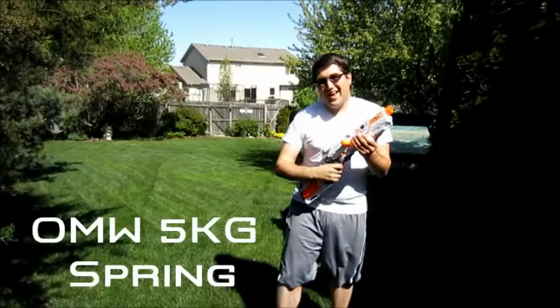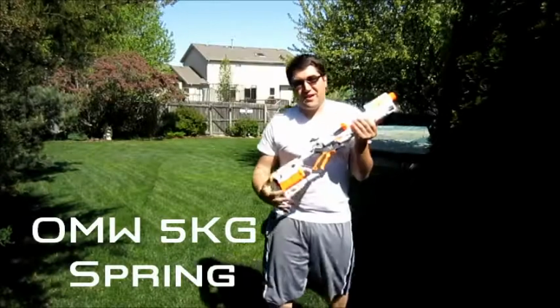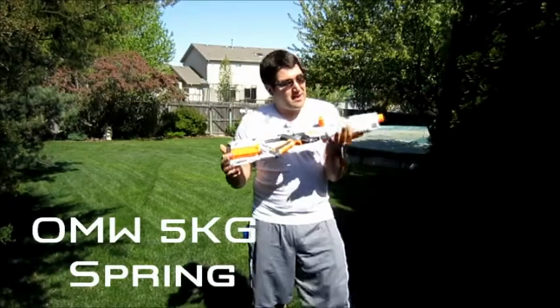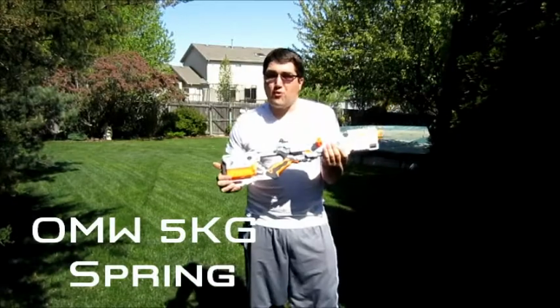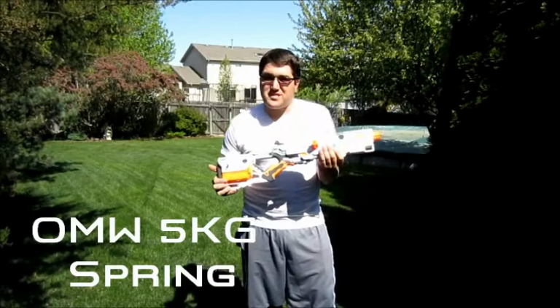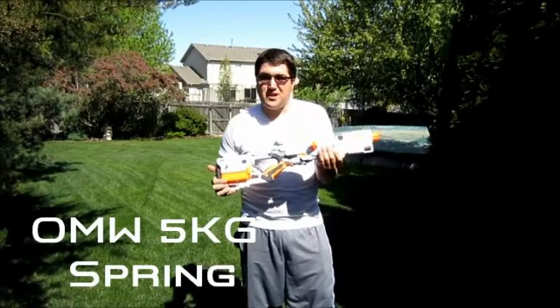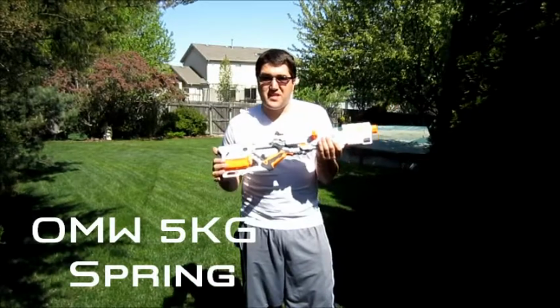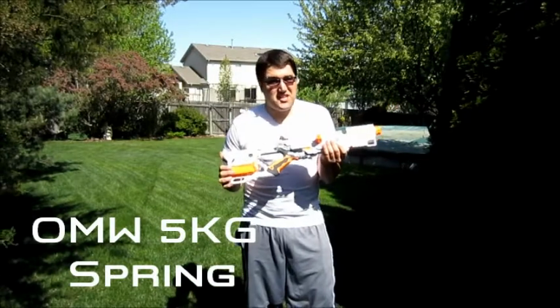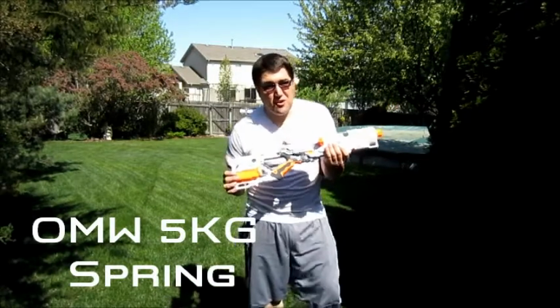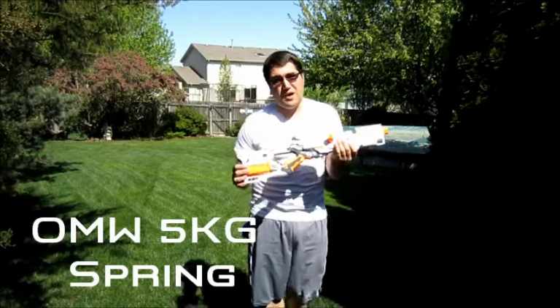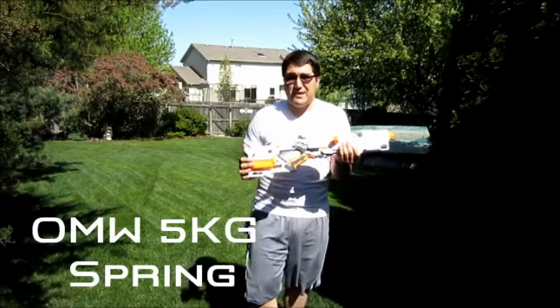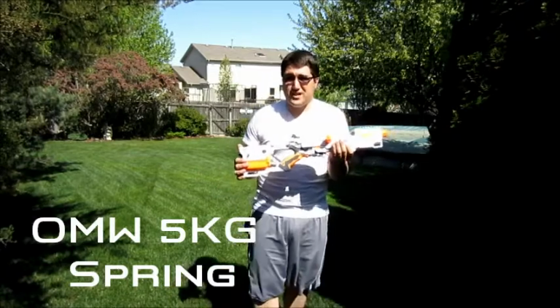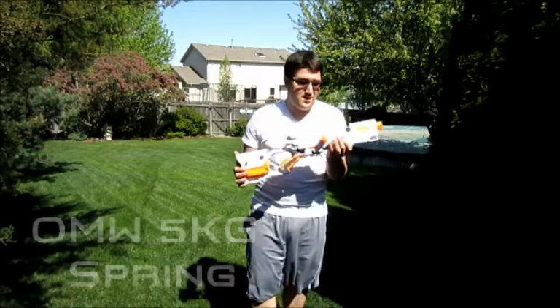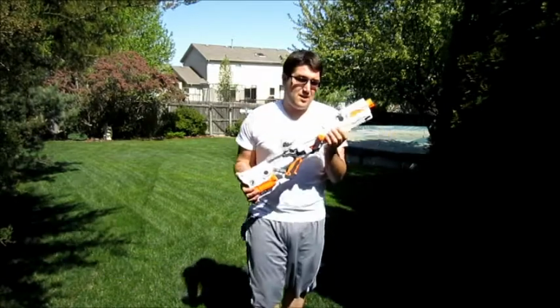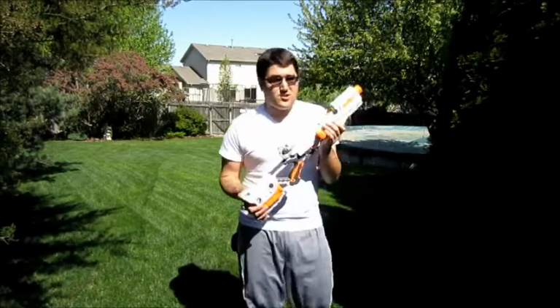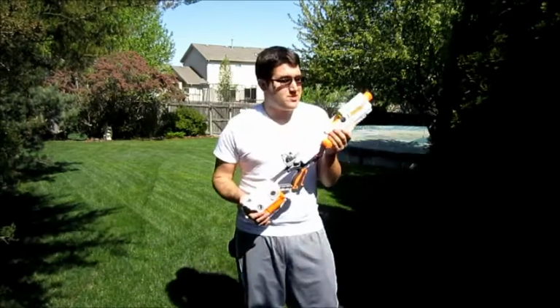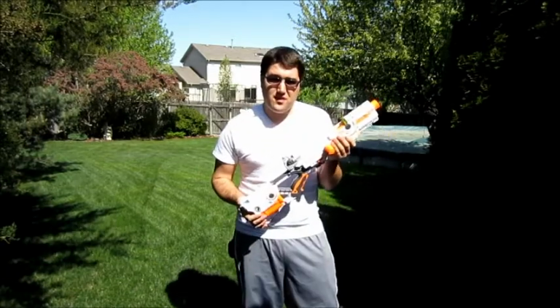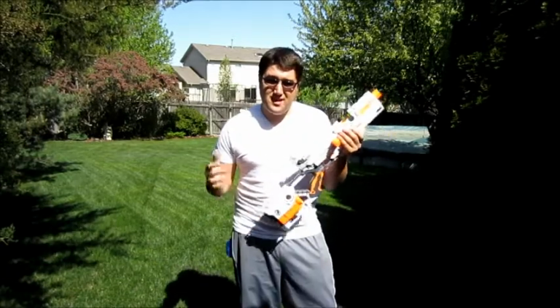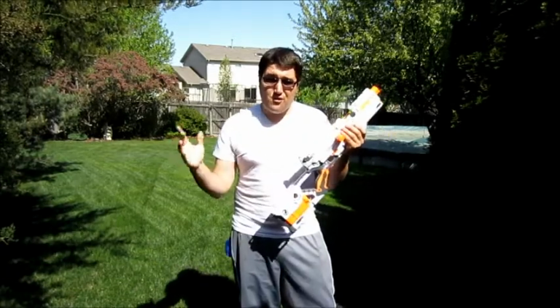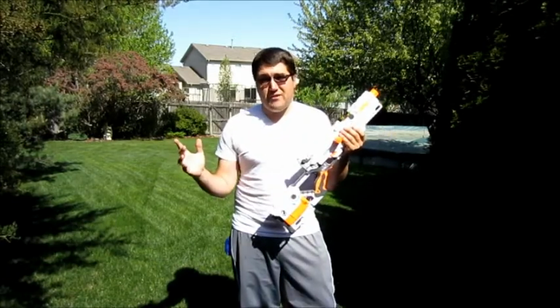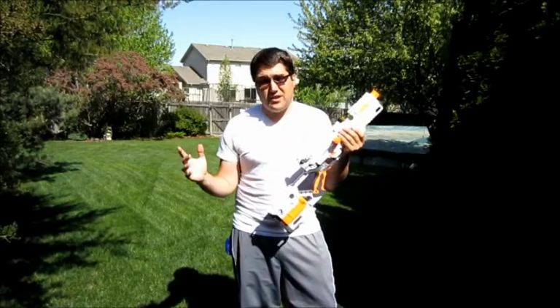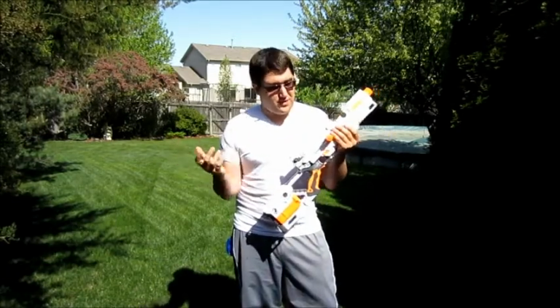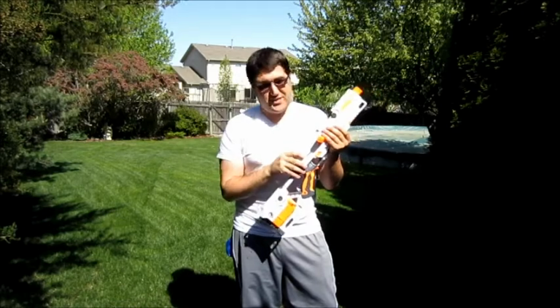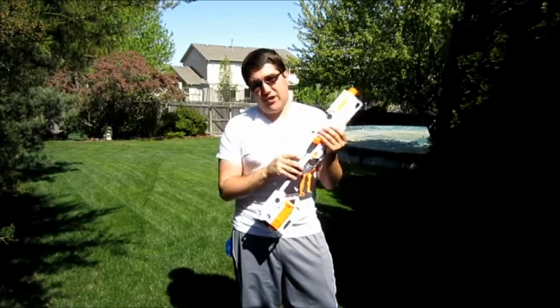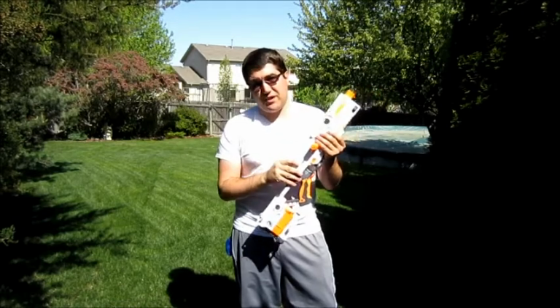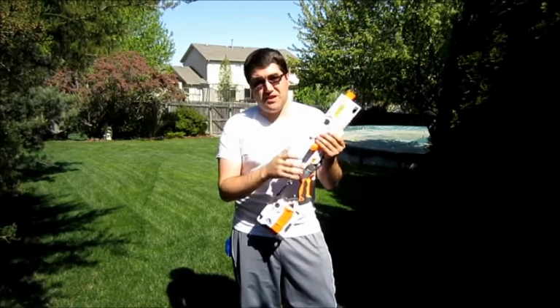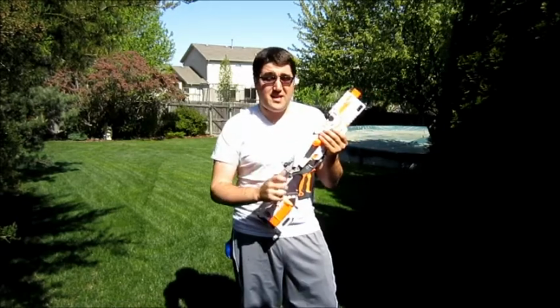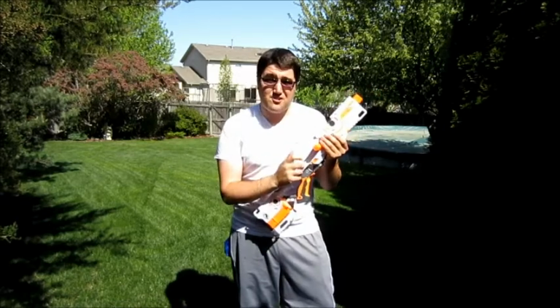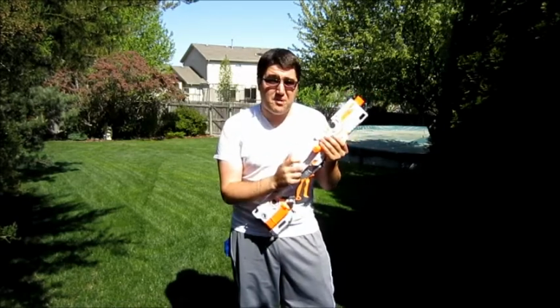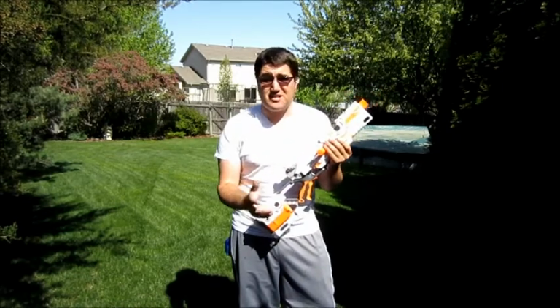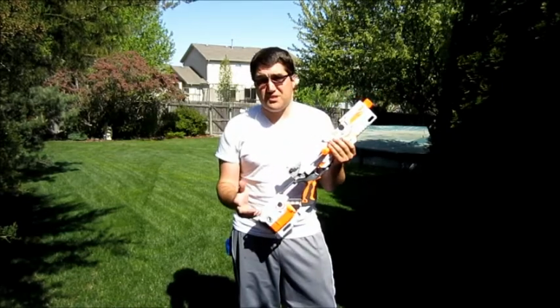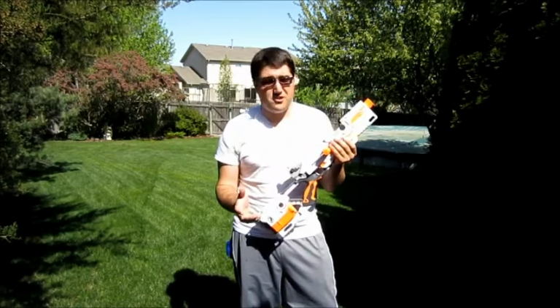Hey everyone, got my Whiteout Series Longstrike that I've been testing Orange Mod Works Massacre kits on. The Longstrike kit is installed in this. Earlier I was having issues with the 6kg spring in this, making a single-hand prime extremely difficult.